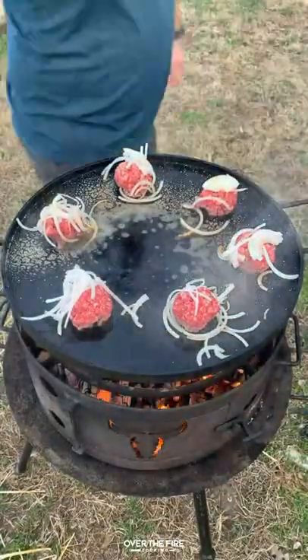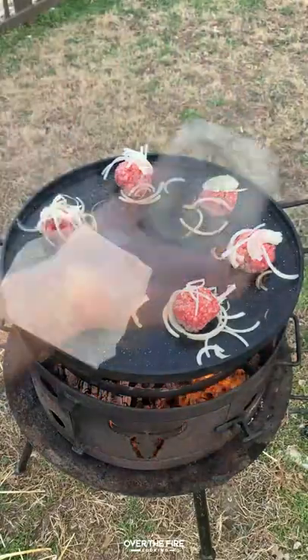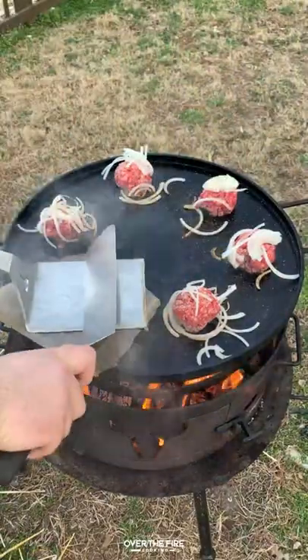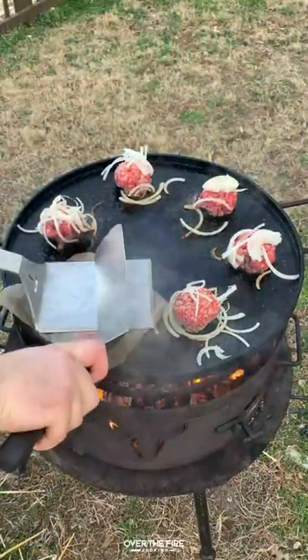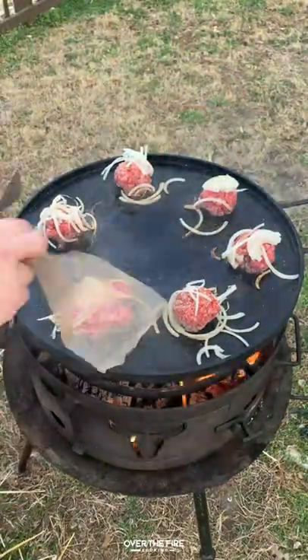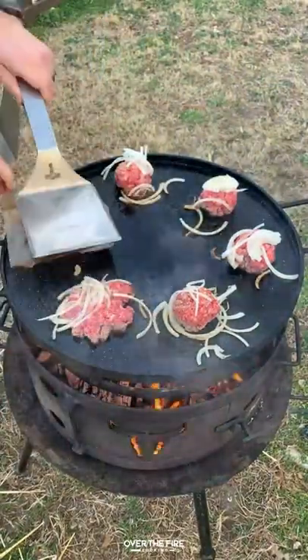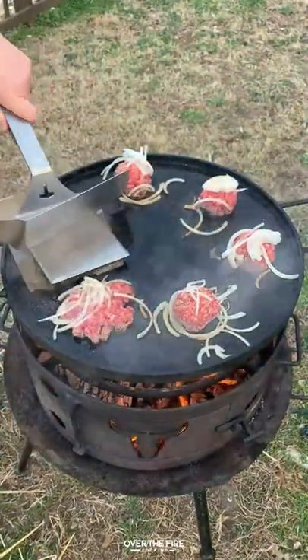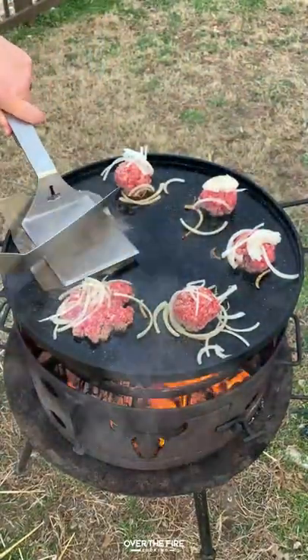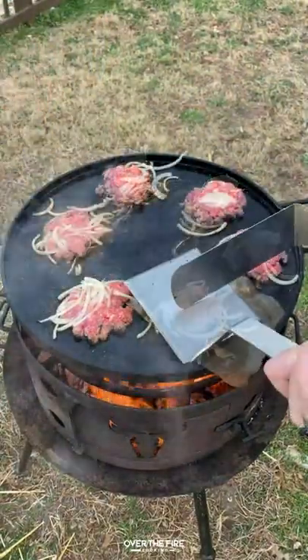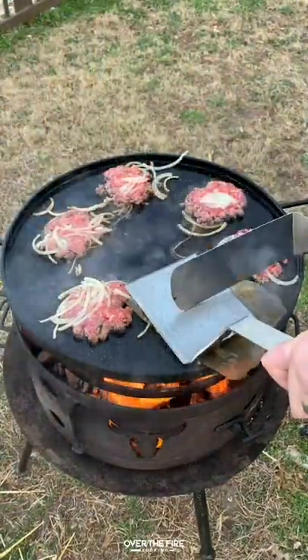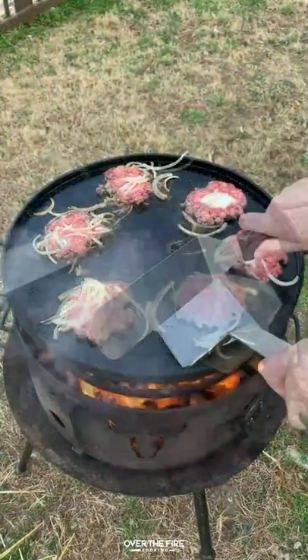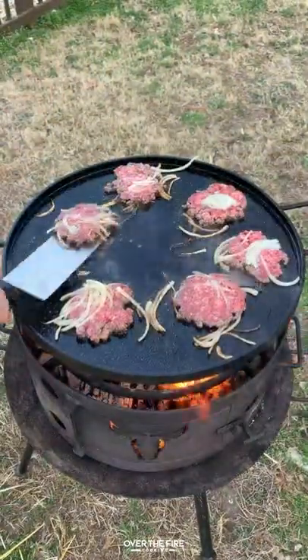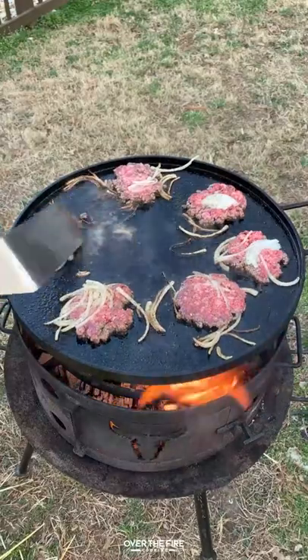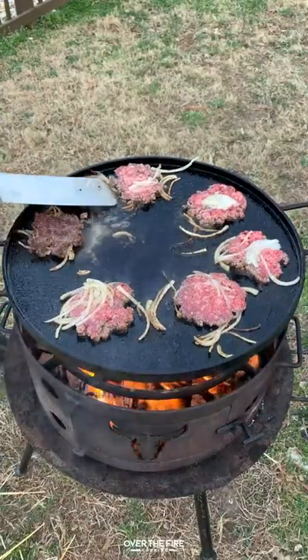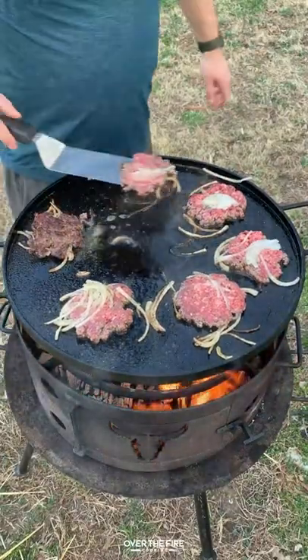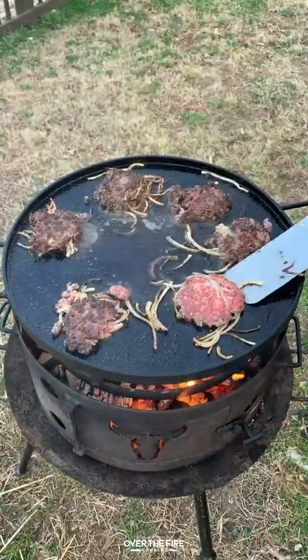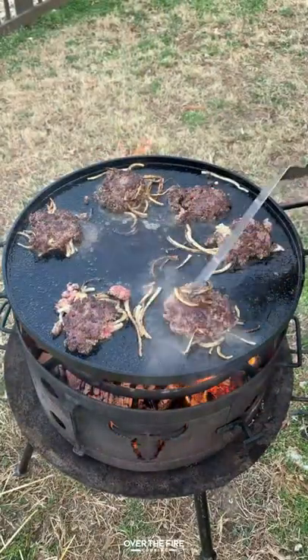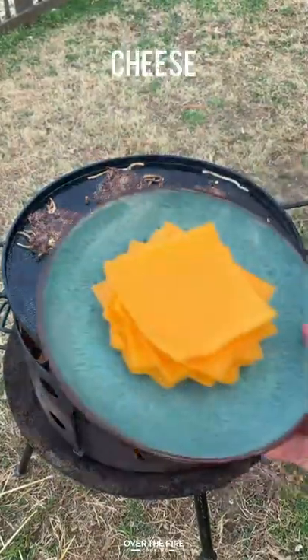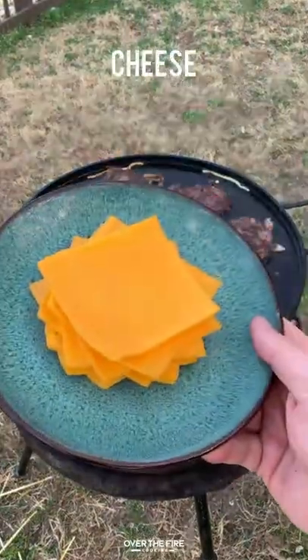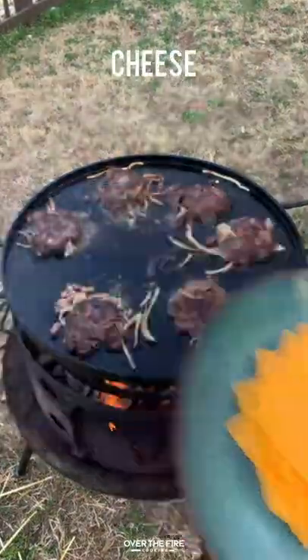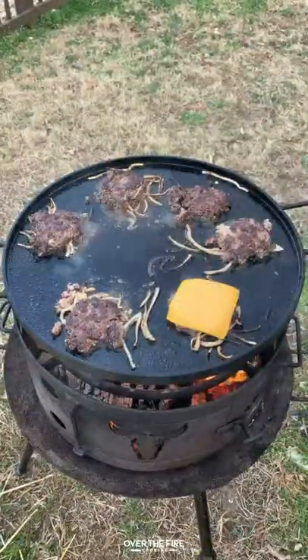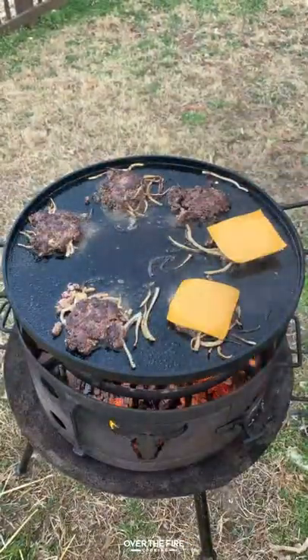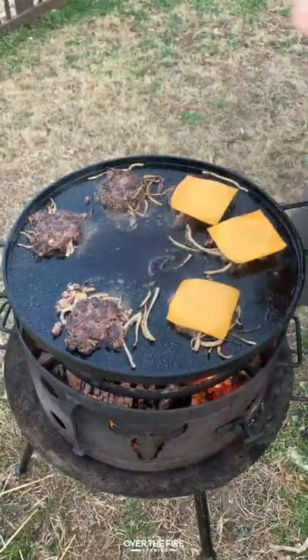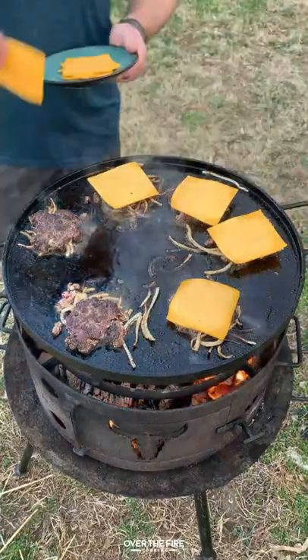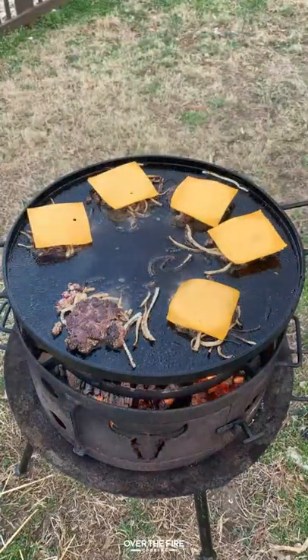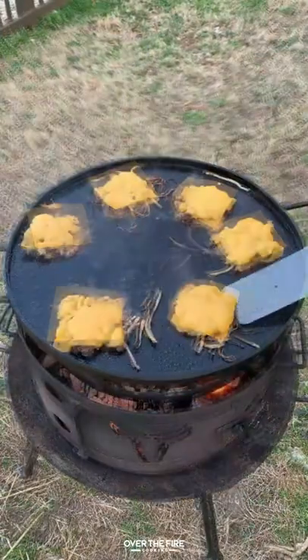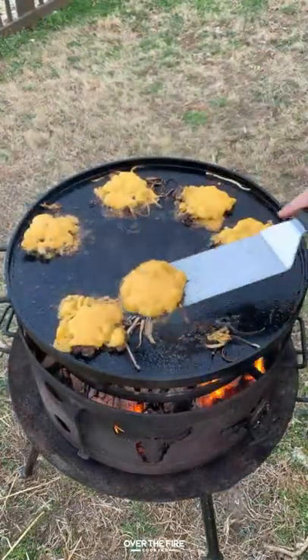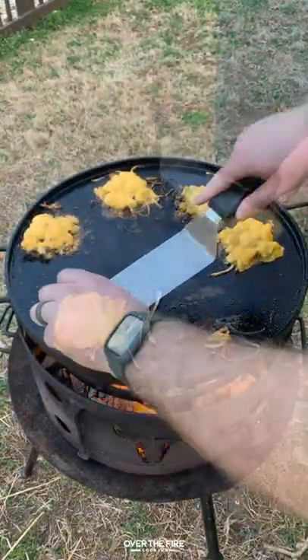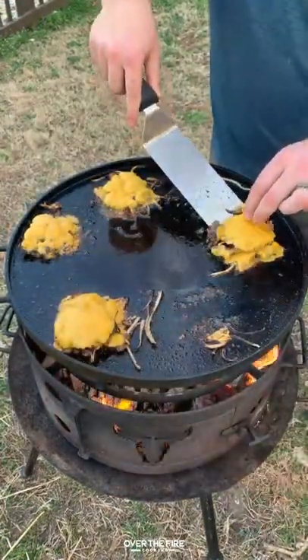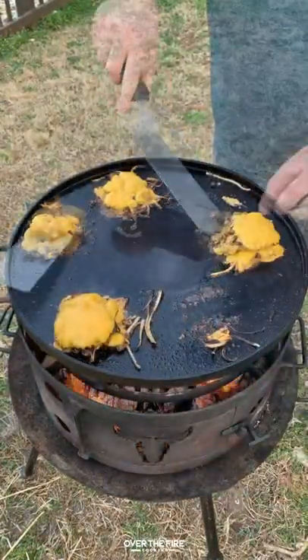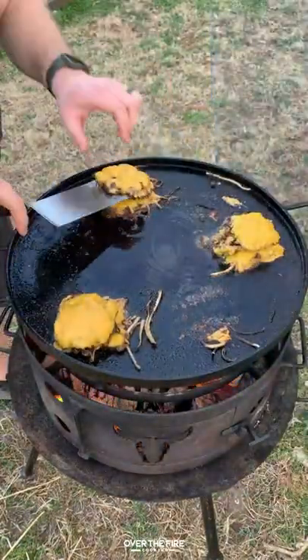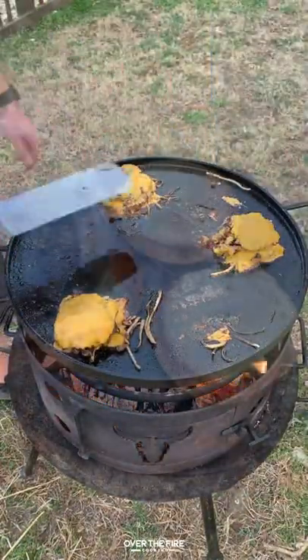Adding salt, pepper, and garlic on top of that, and then we're going to smash these guys down — use a large spatula for that. Flipping them over after about two minutes of cooking, we're going to top them off with some cheese and let that melt for a couple of minutes before pulling our patties off.